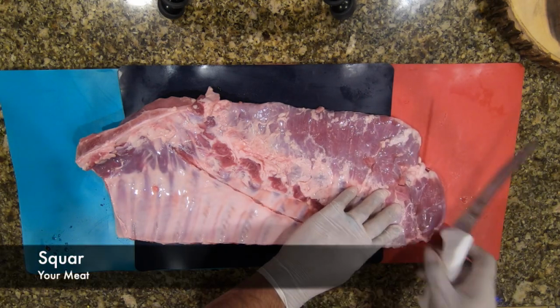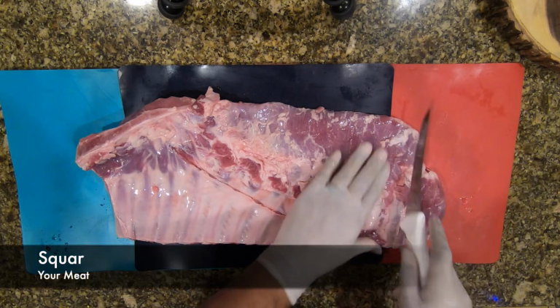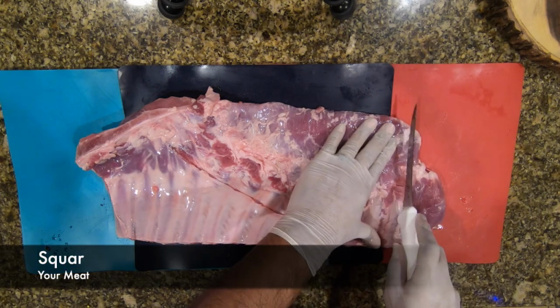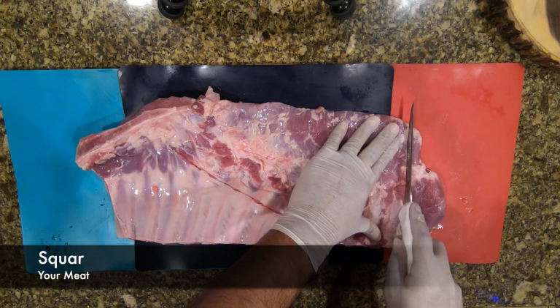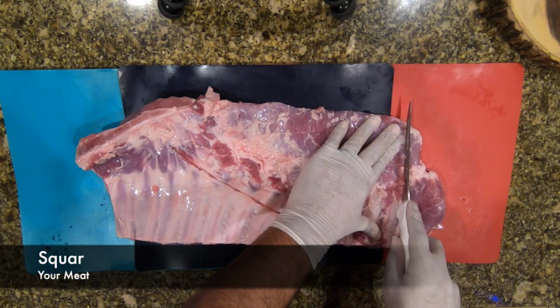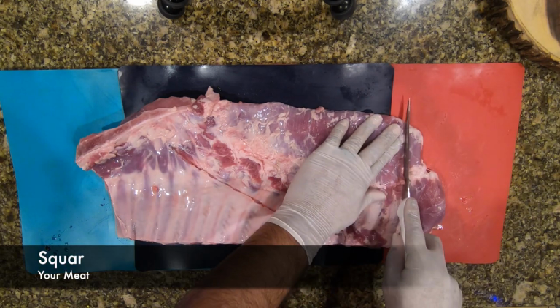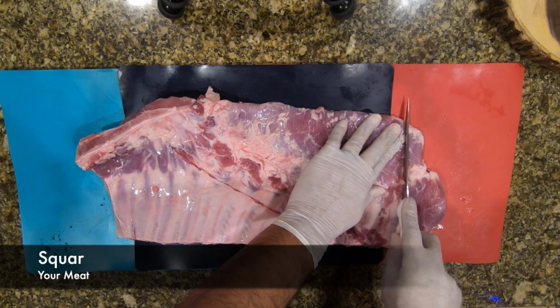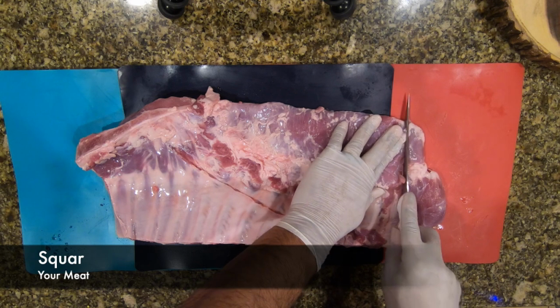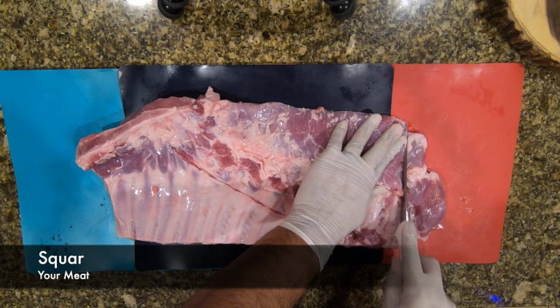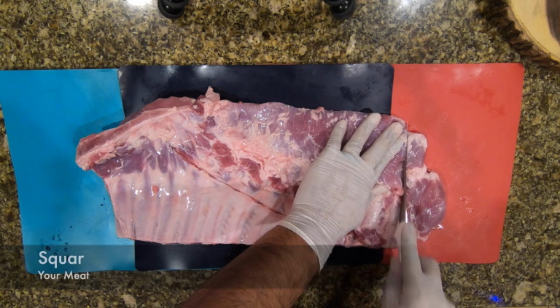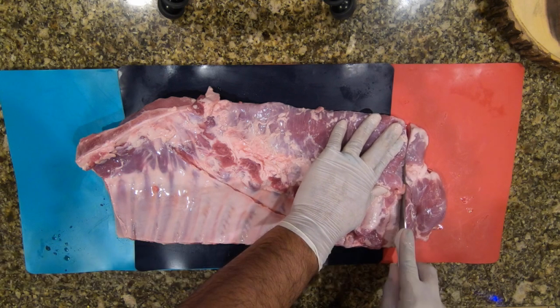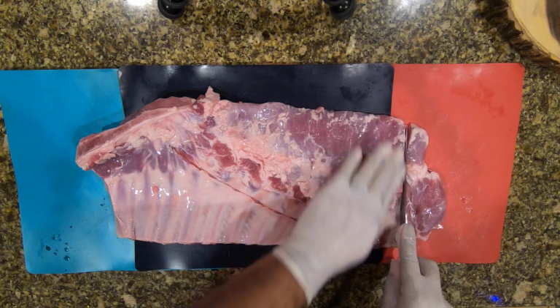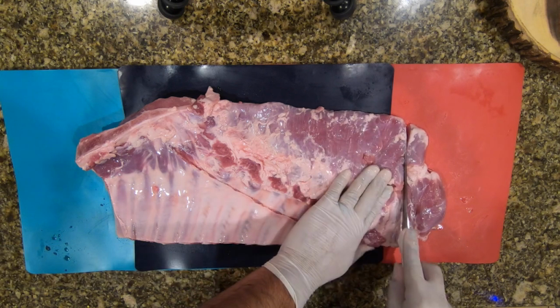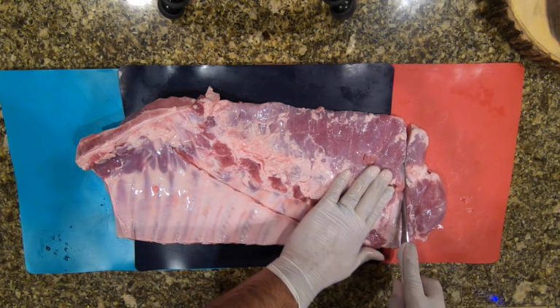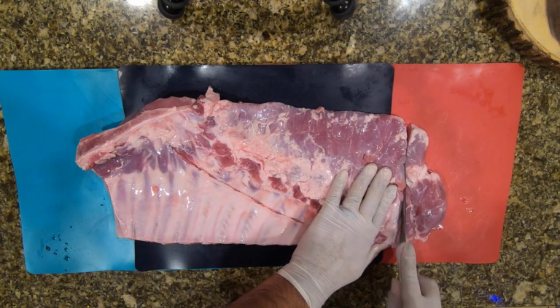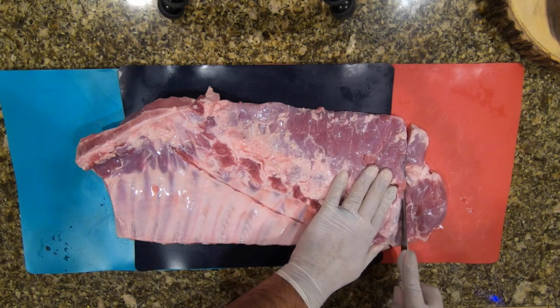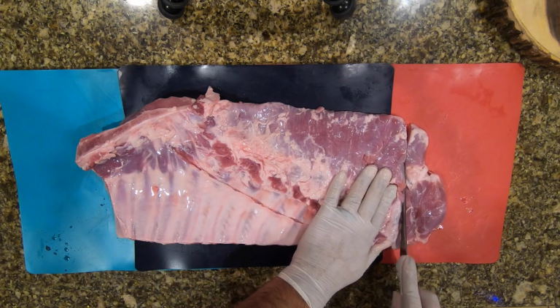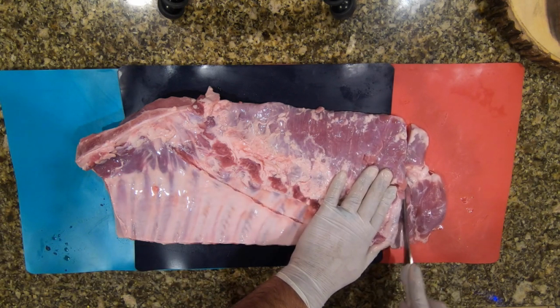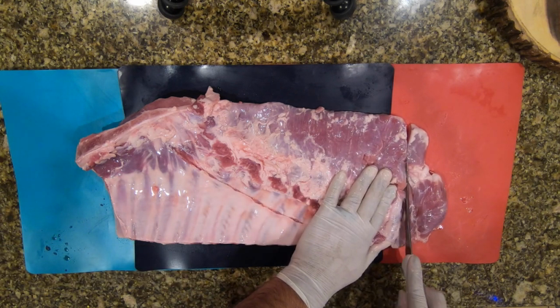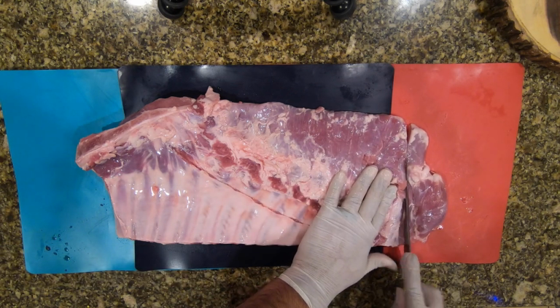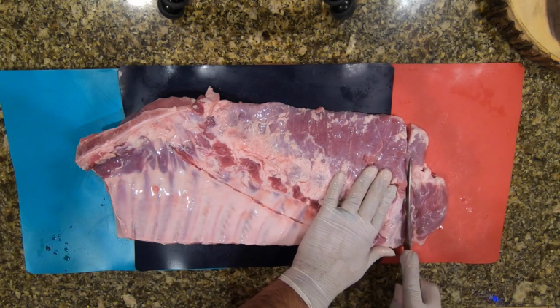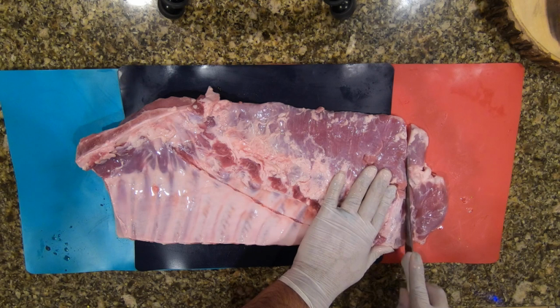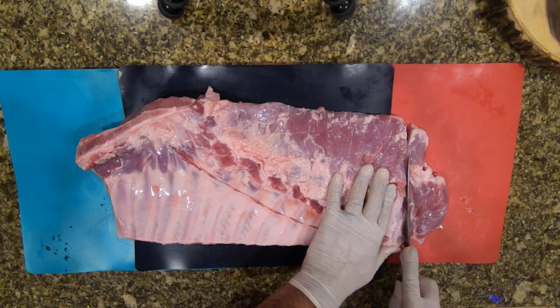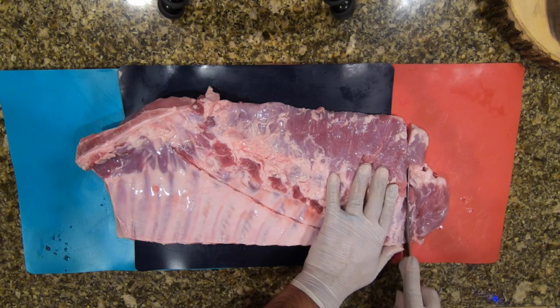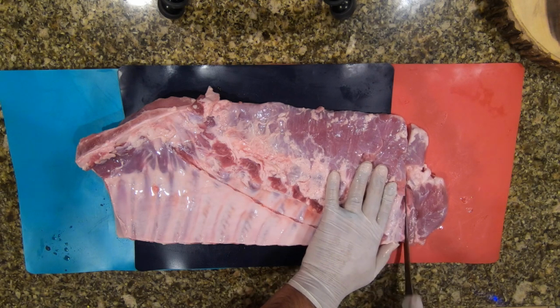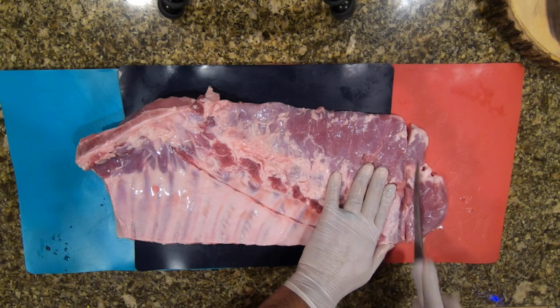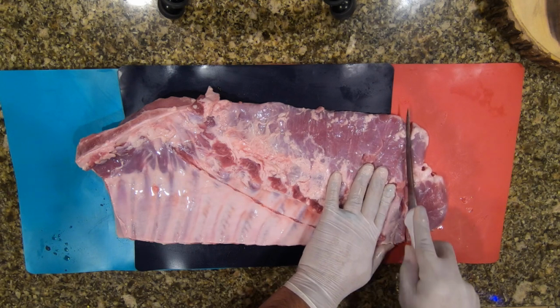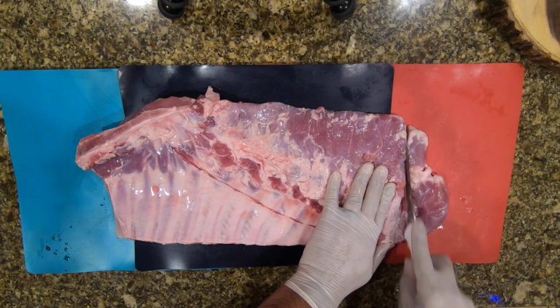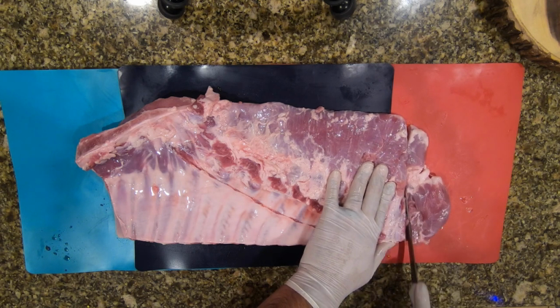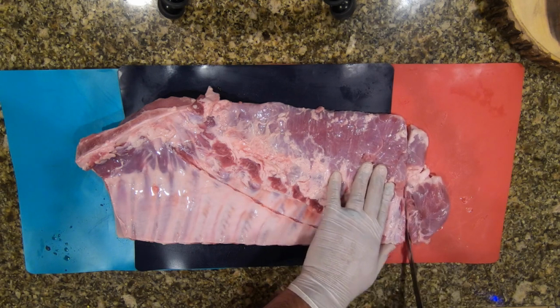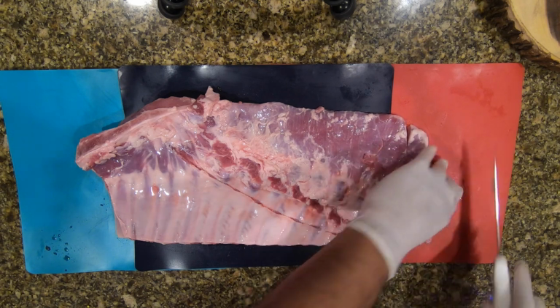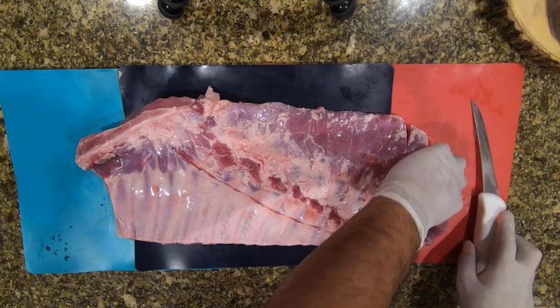As you can see, I'm squaring this spare rib off — I want to square it for the smoker. It gives it a nice presentation, and this extra meat is going to burn off anyway.